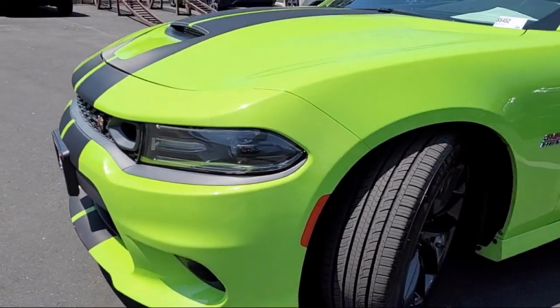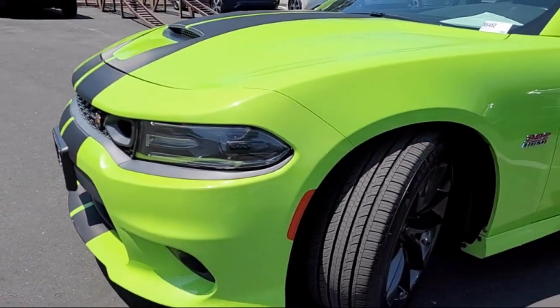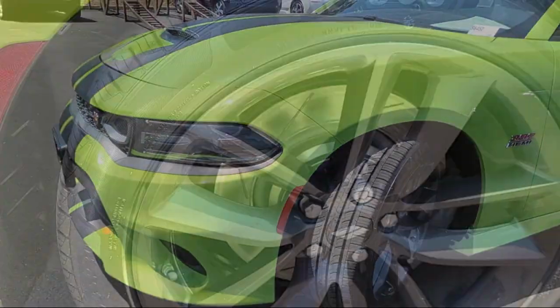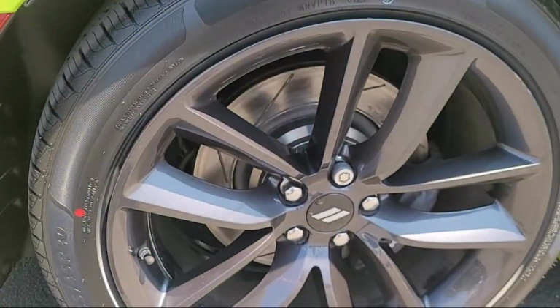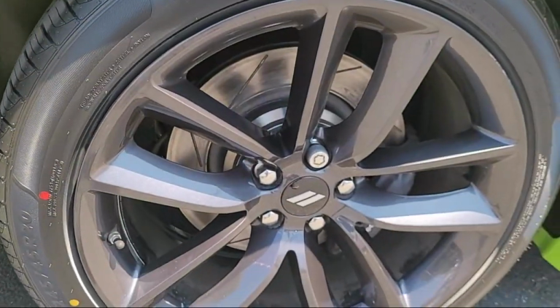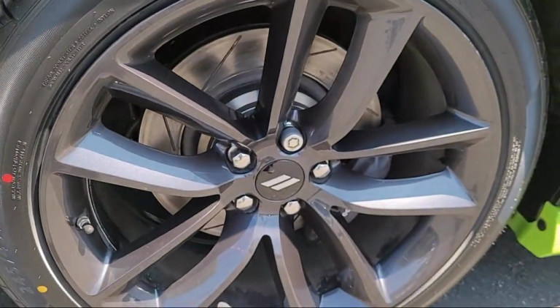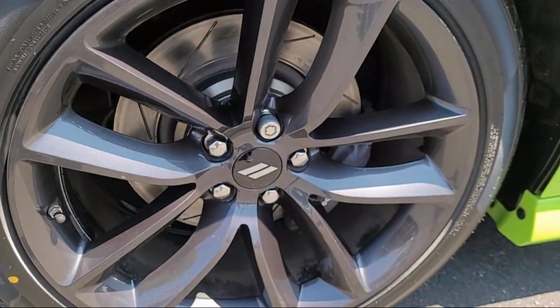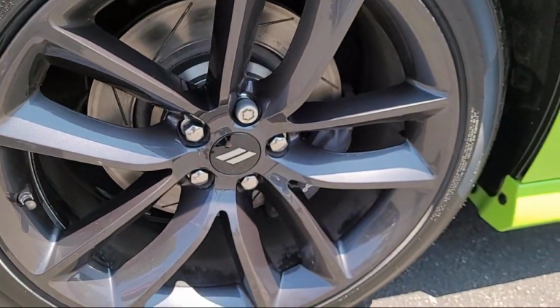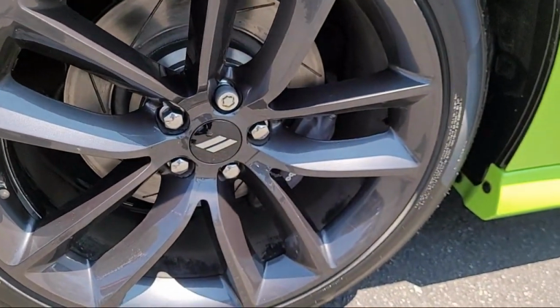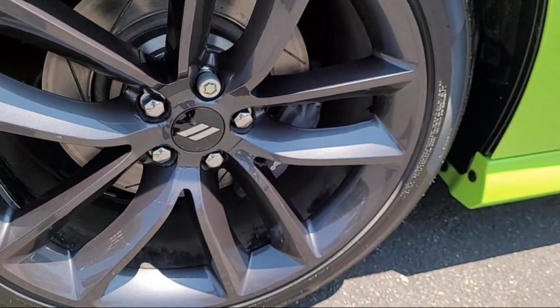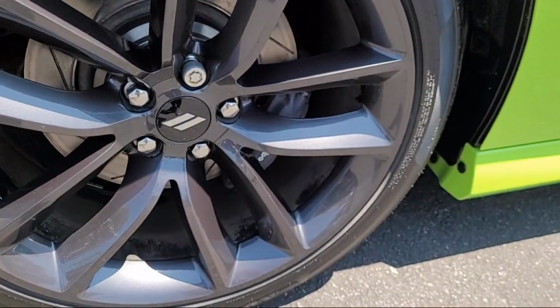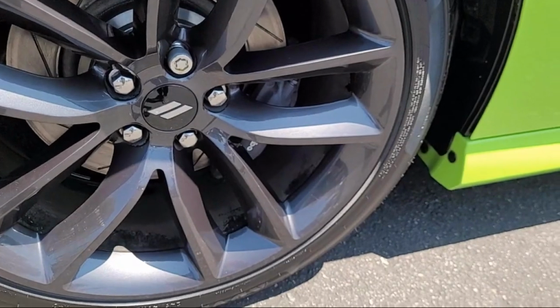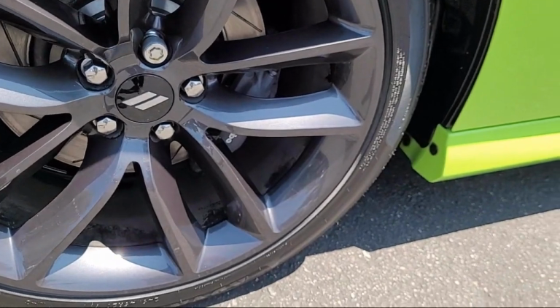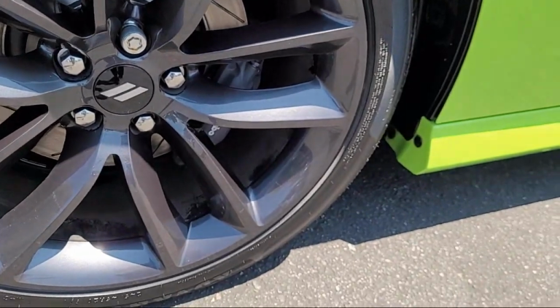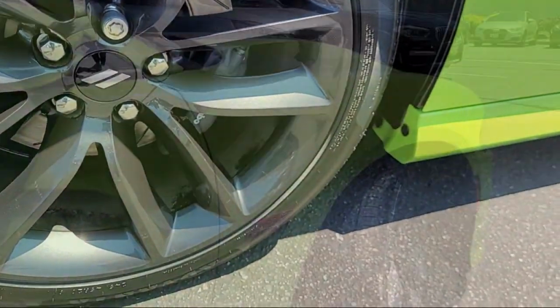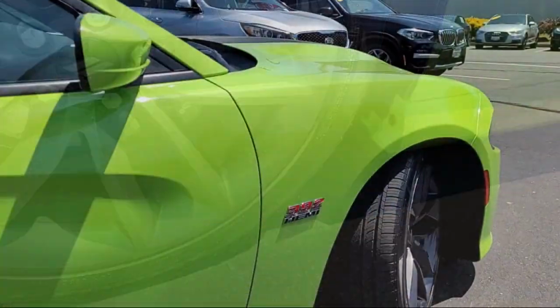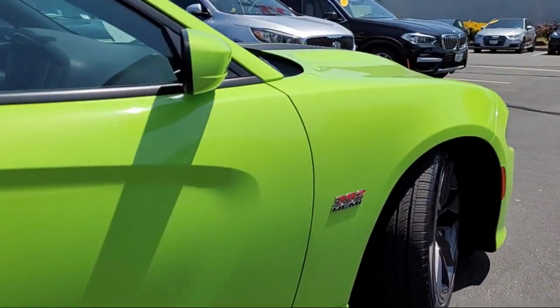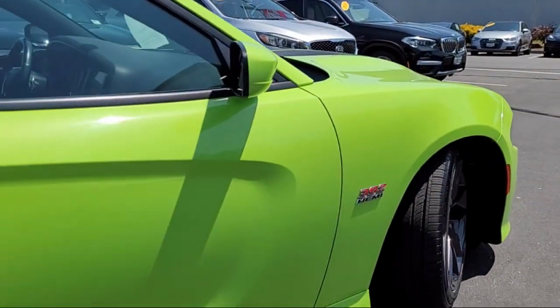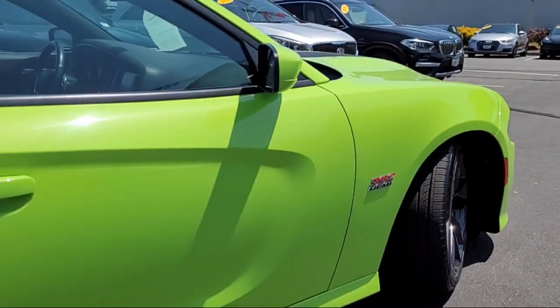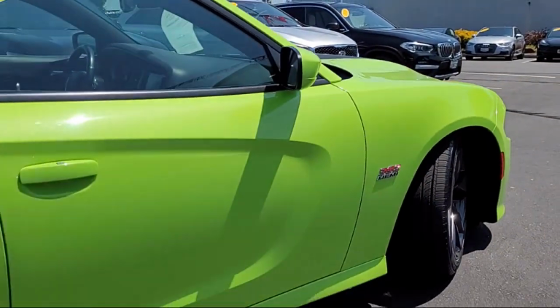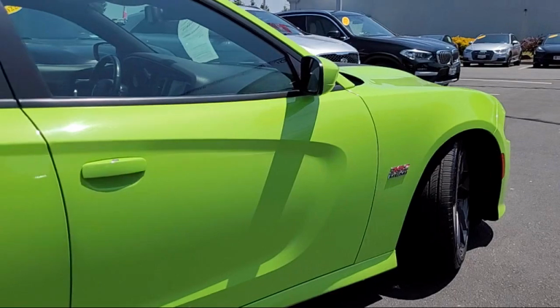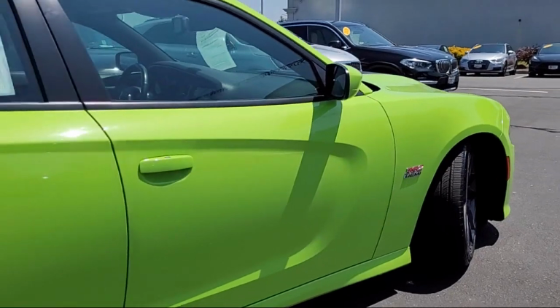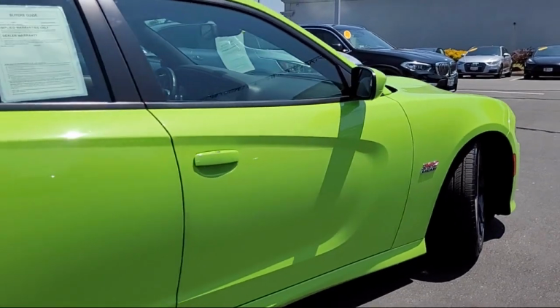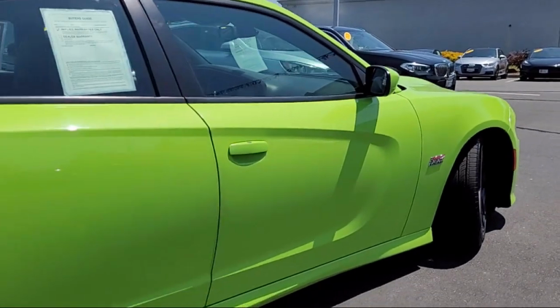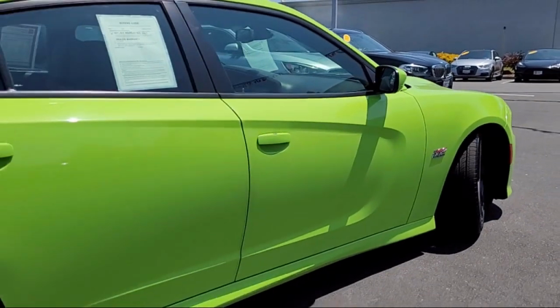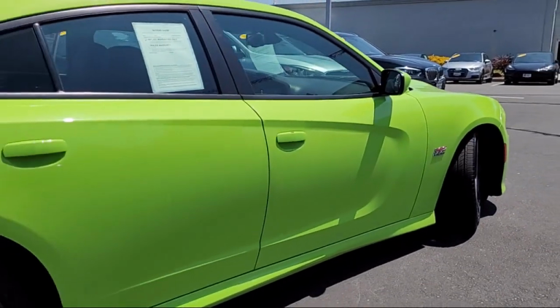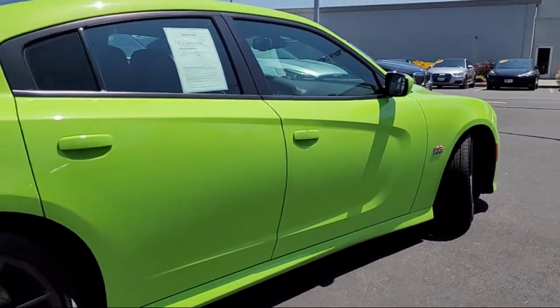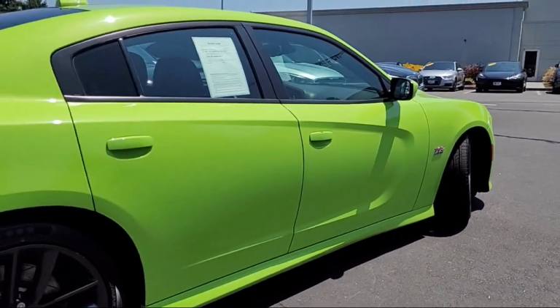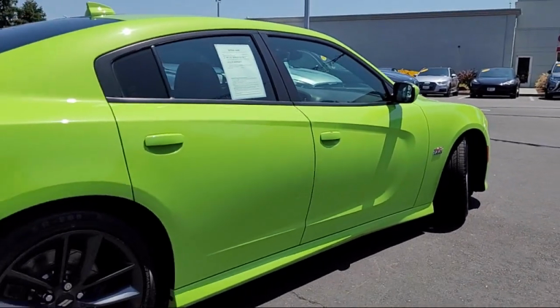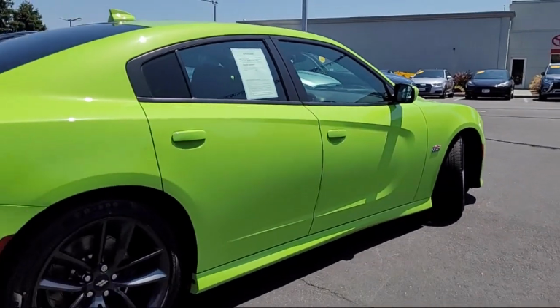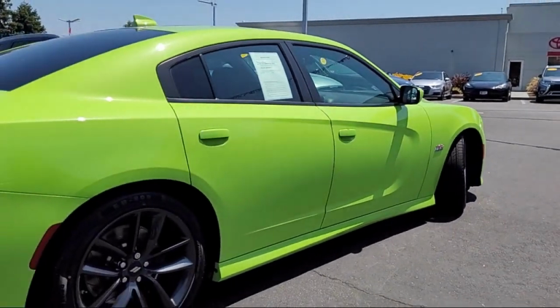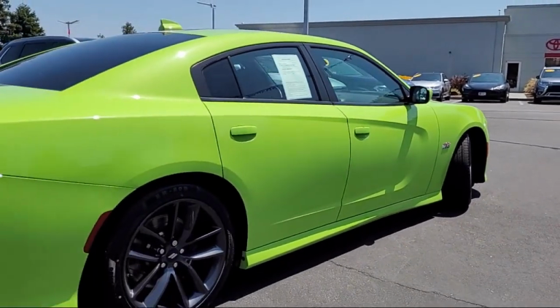It also features a universal garage door opener, leather steering wheel with auto tilt-away, vehicle immobilizer, premium sound system, and has less than 45,000 miles on the odometer.